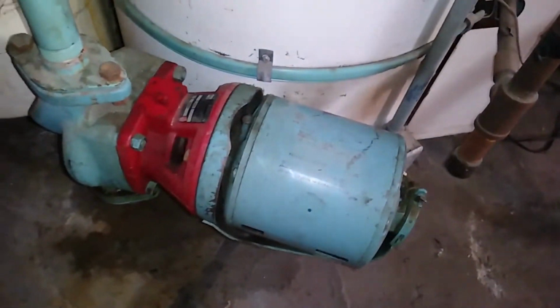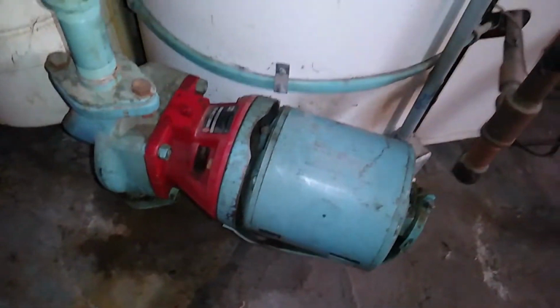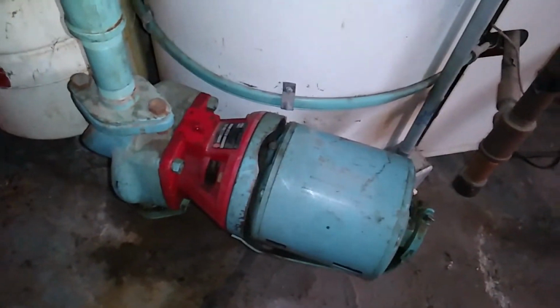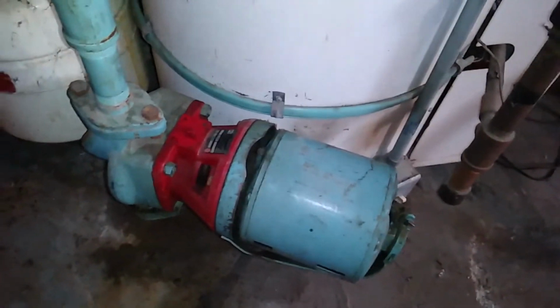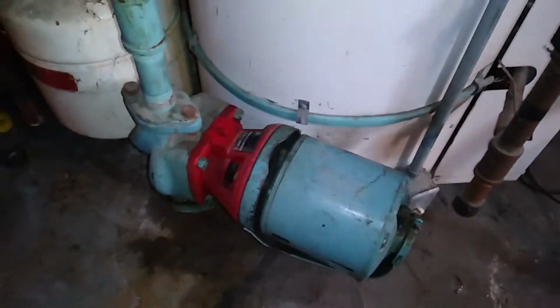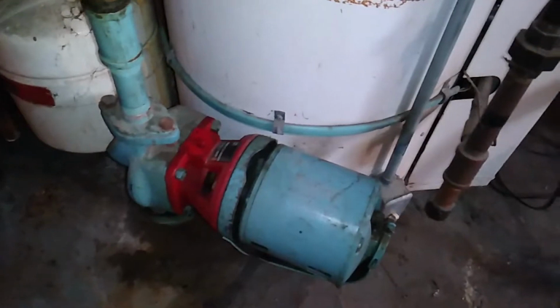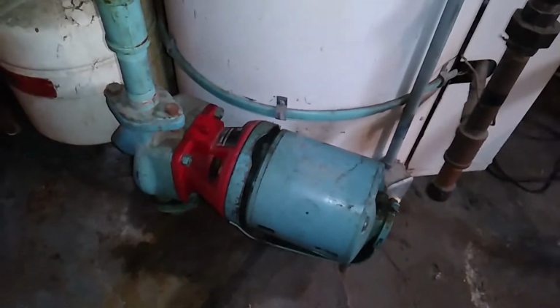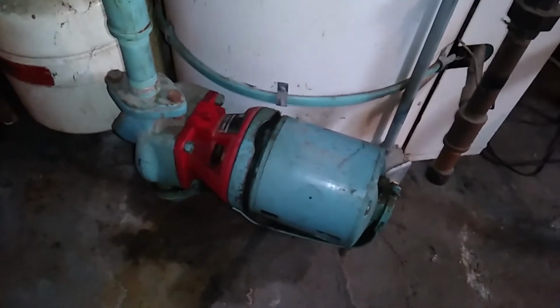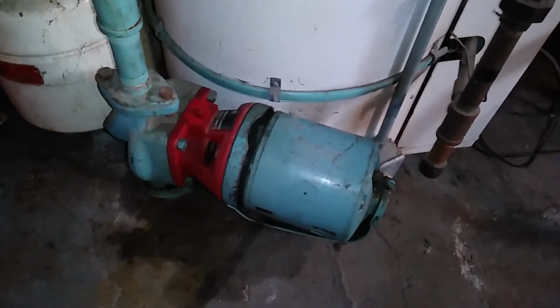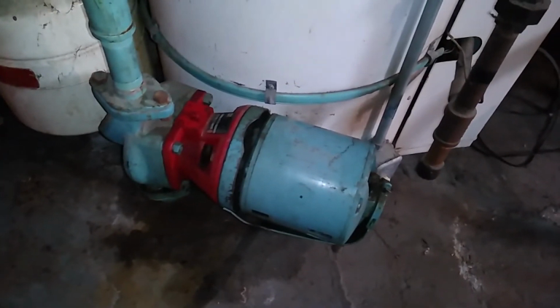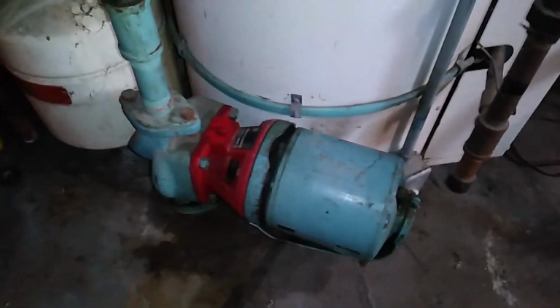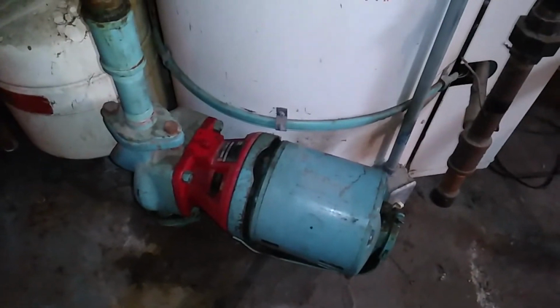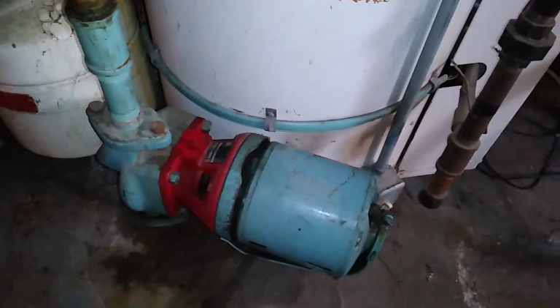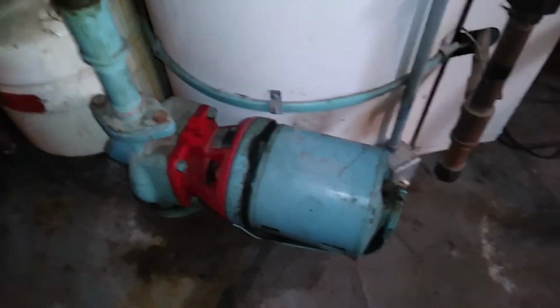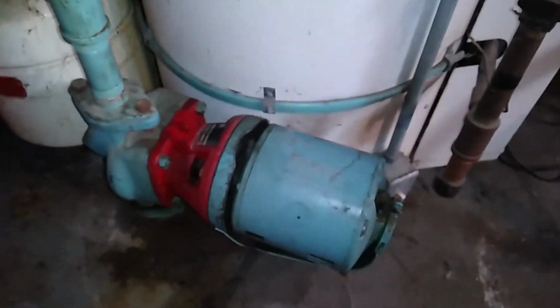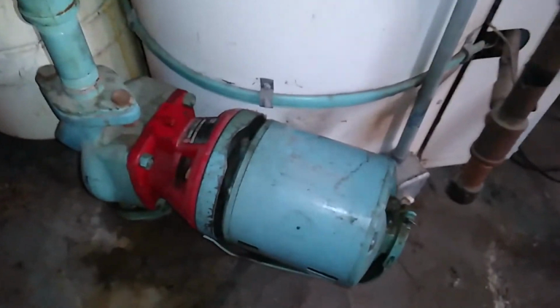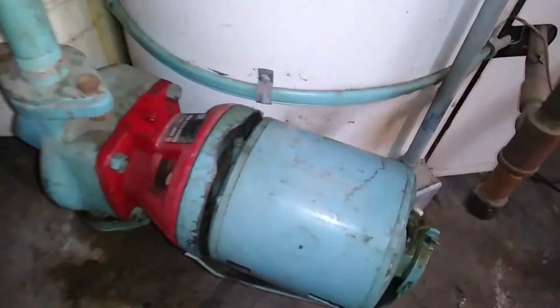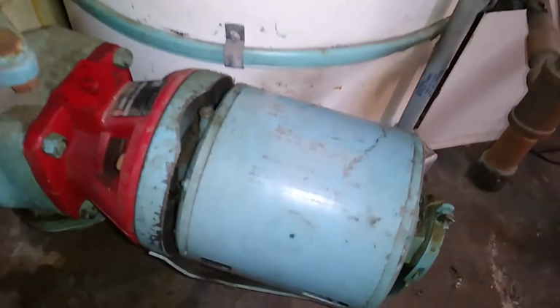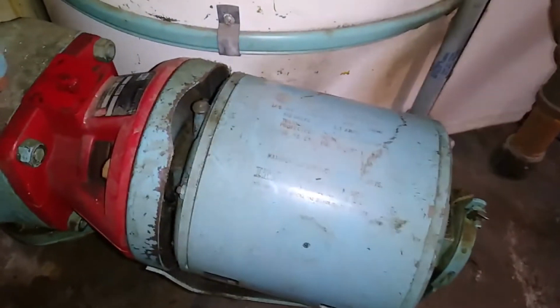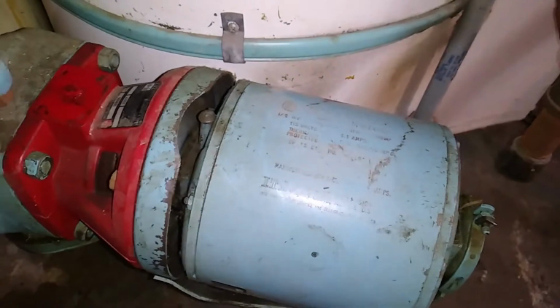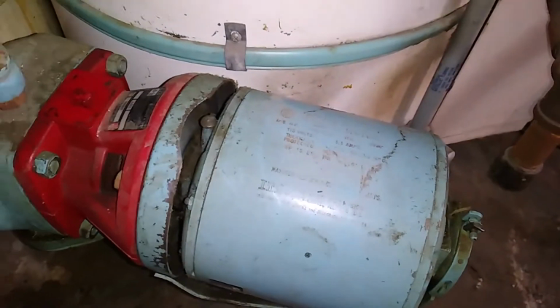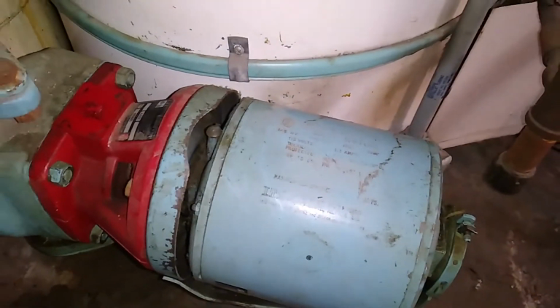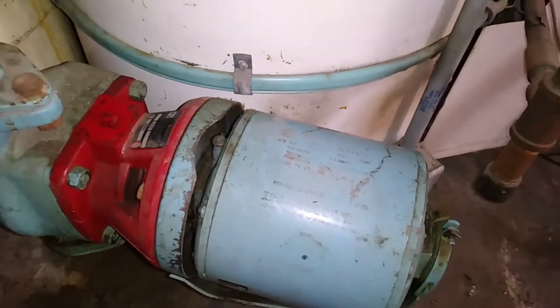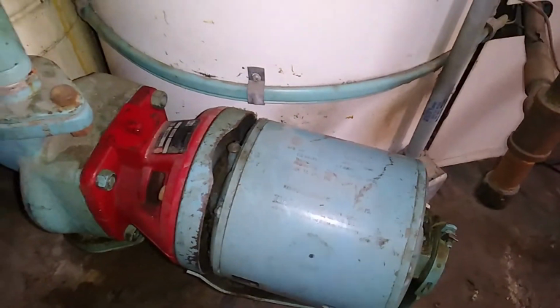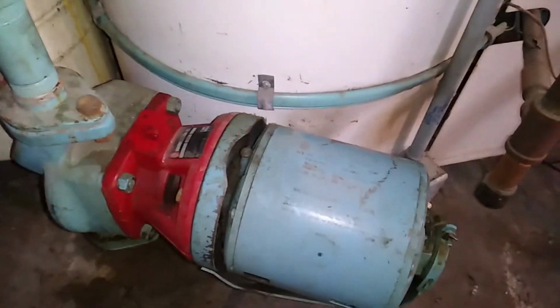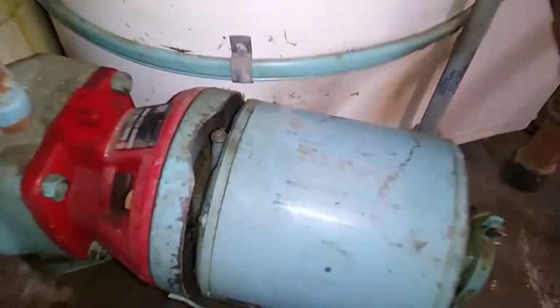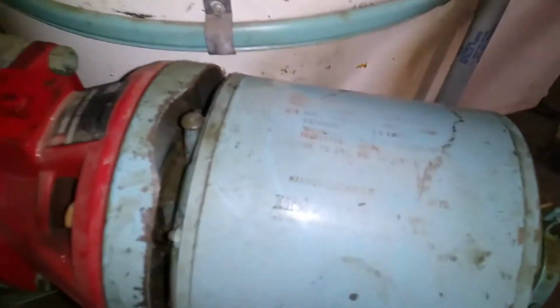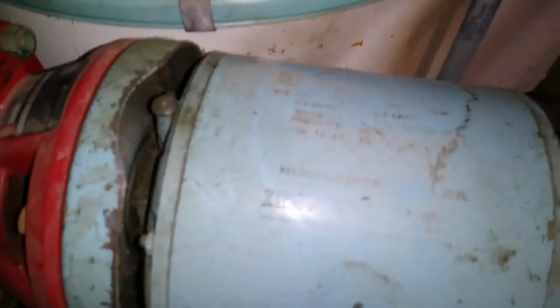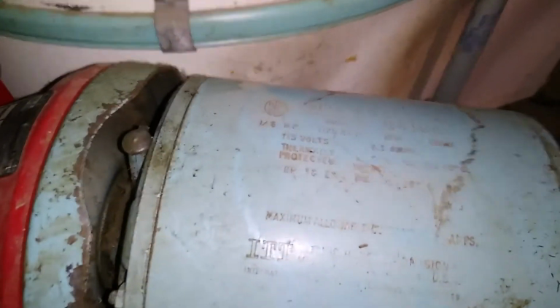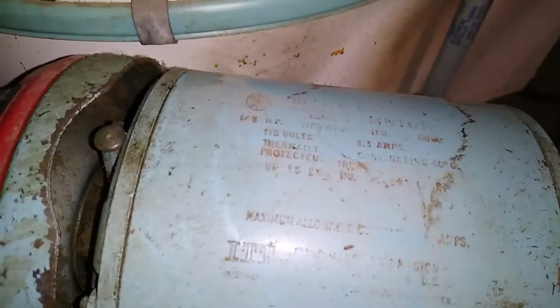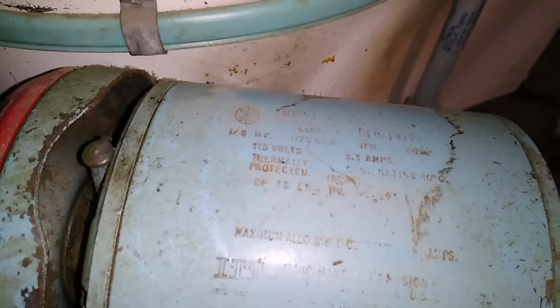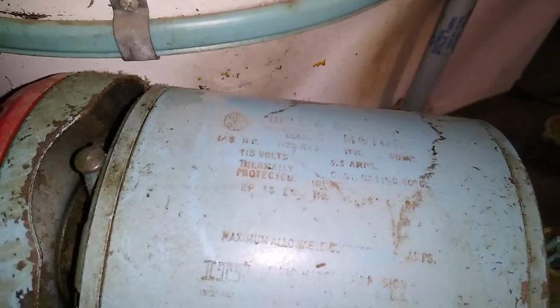It's got a 1/6th horsepower B&G pump on it — a 3.3 amp motor.